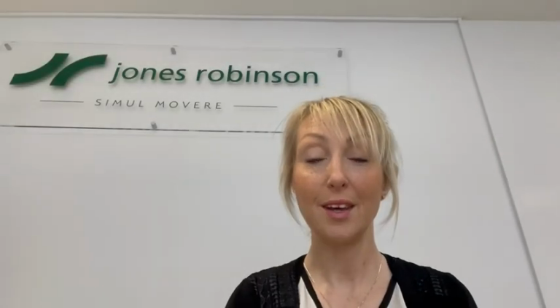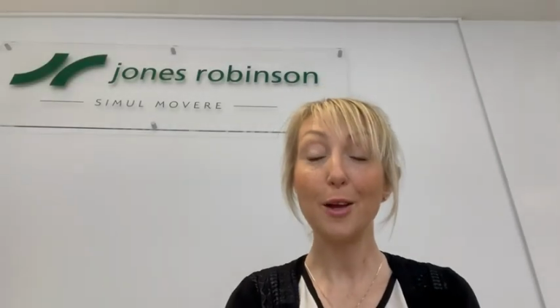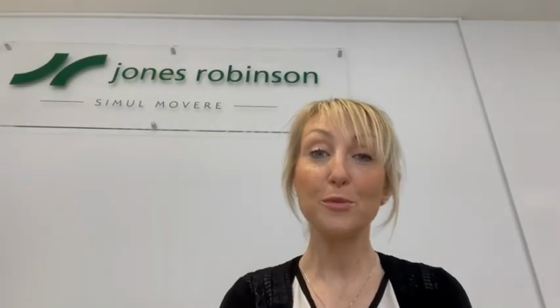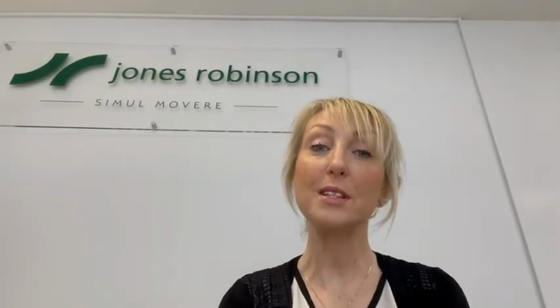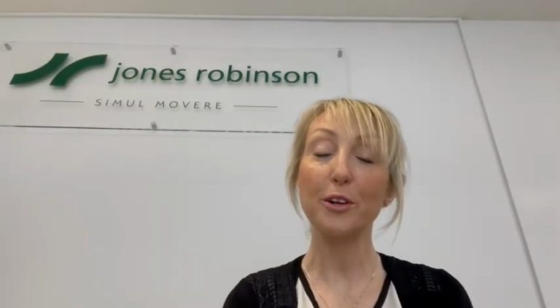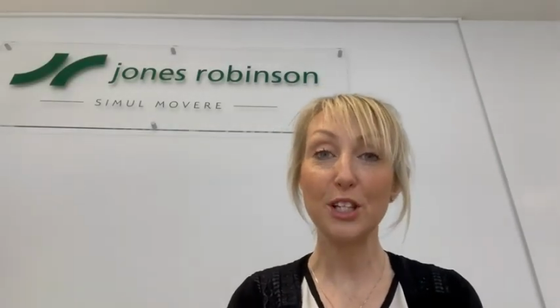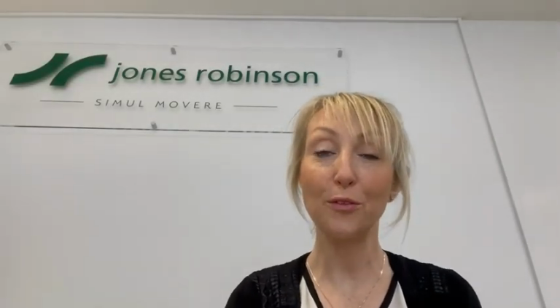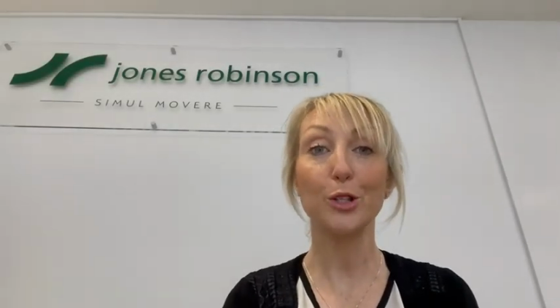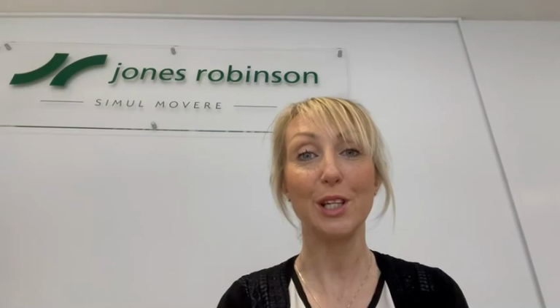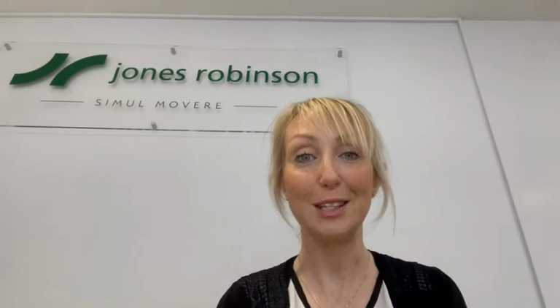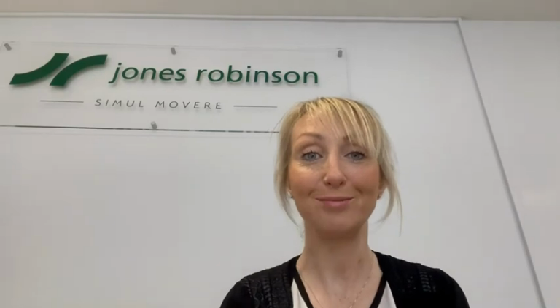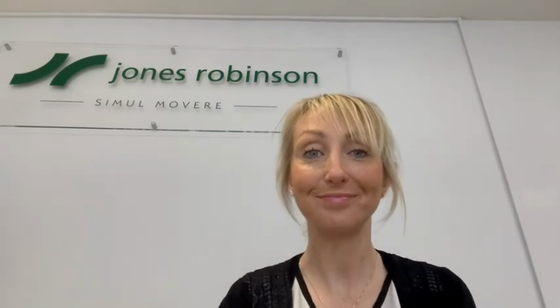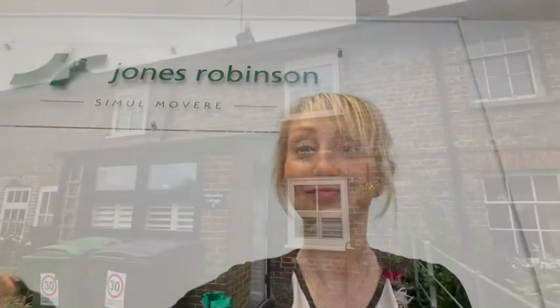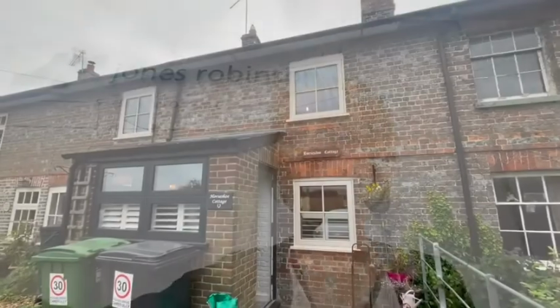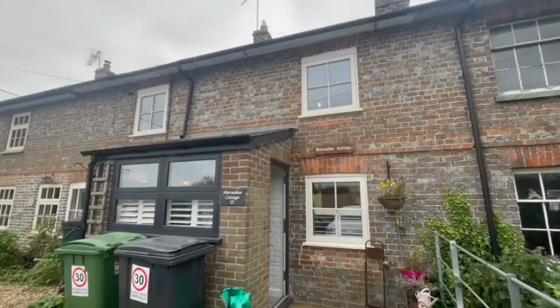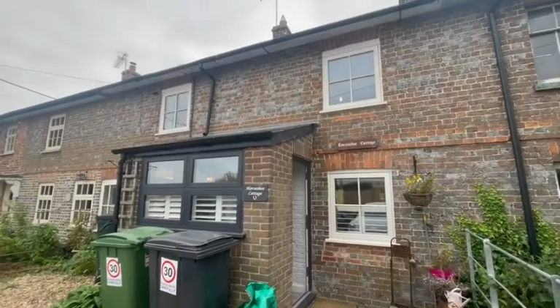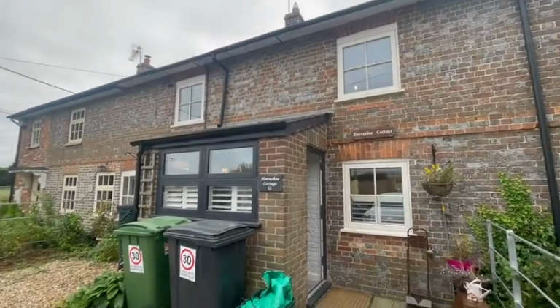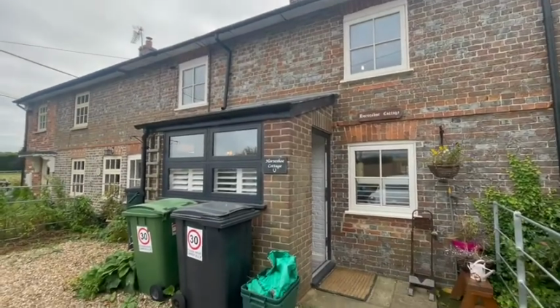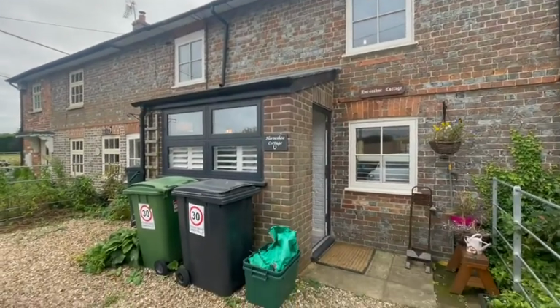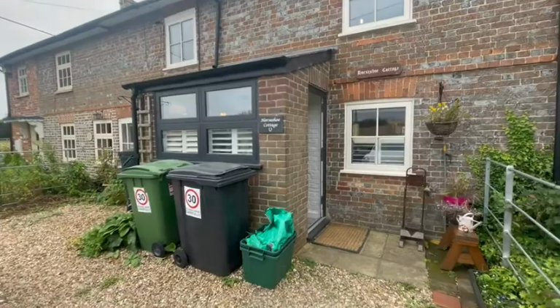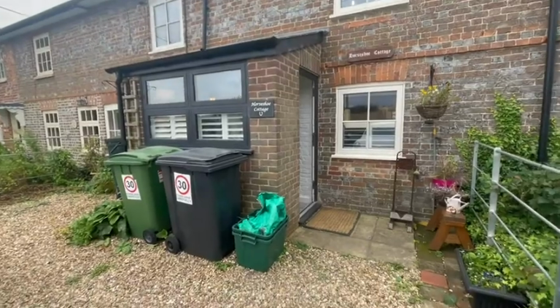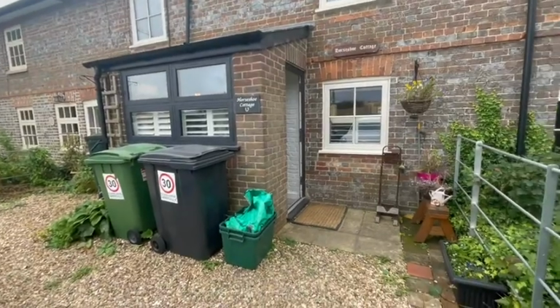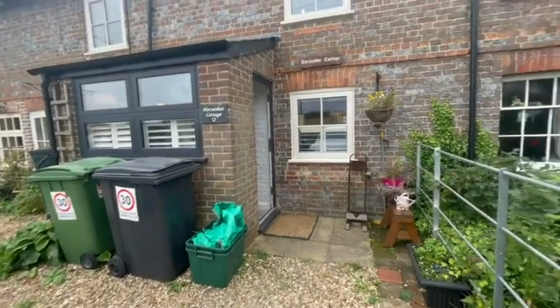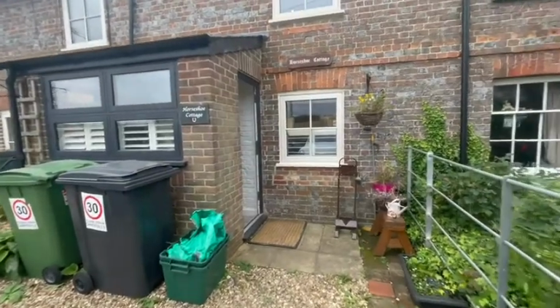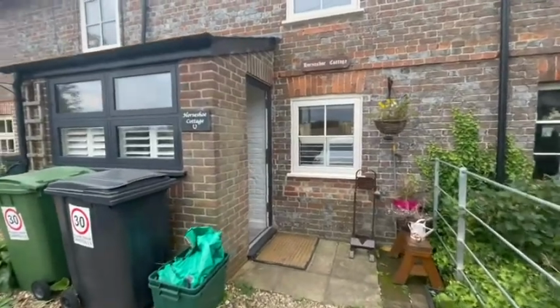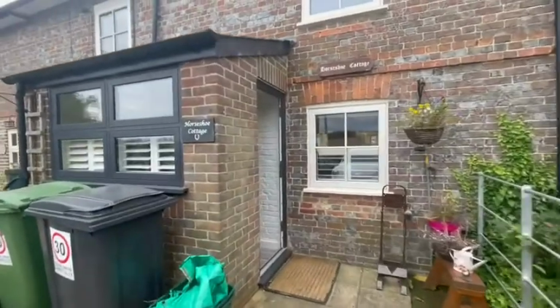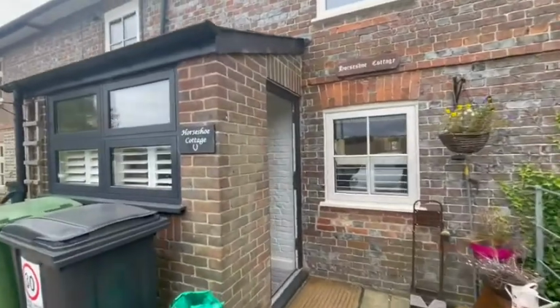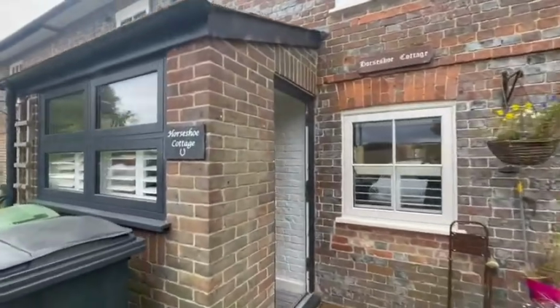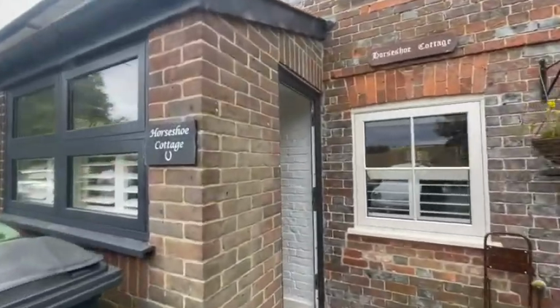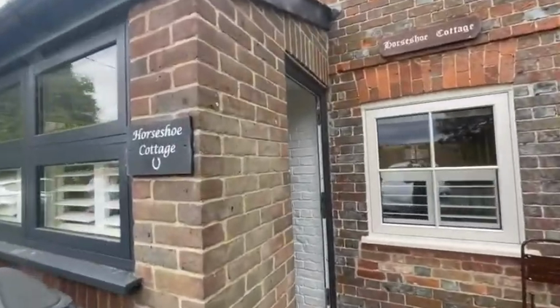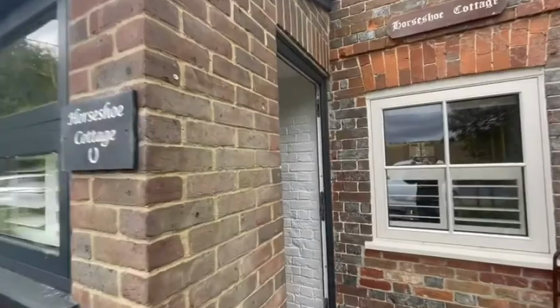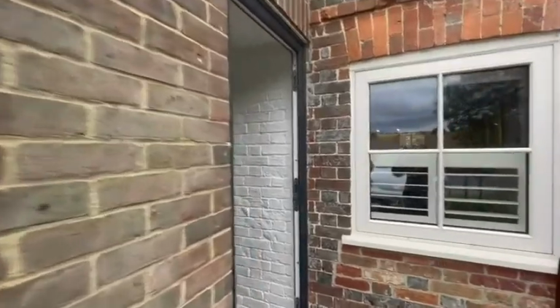Hi, I'm Toye from Jones Robinson, and welcome to the video tour for Horseshoe Cottage in Eastbury. Horseshoe Cottage is a wonderful cottage dating back to approximately 1851, just on the outskirts of the highly desirable village of Eastbury.